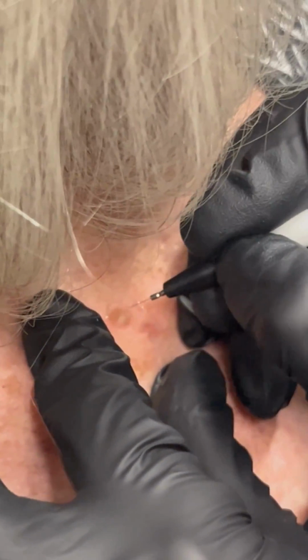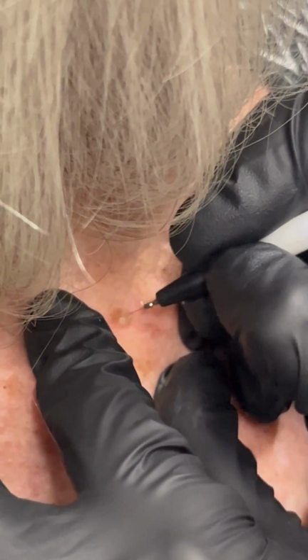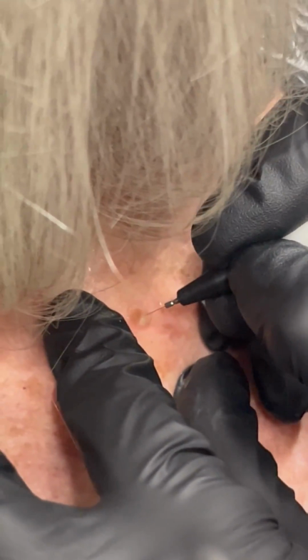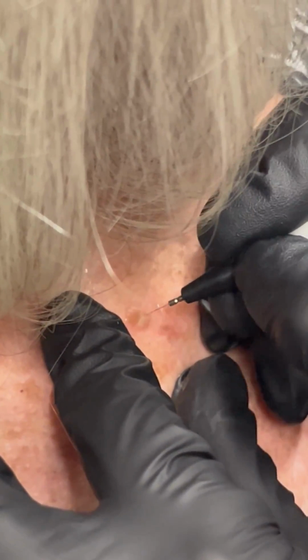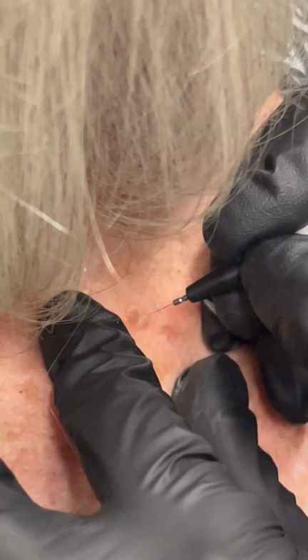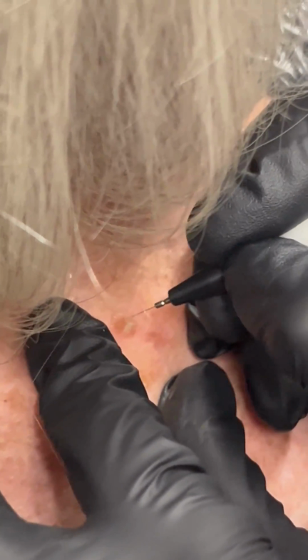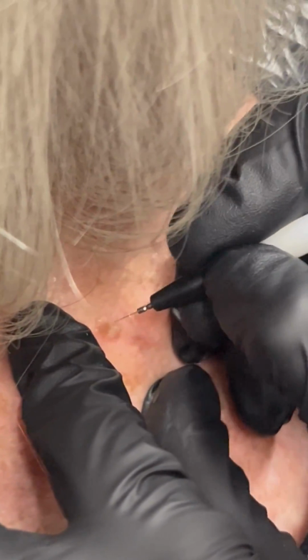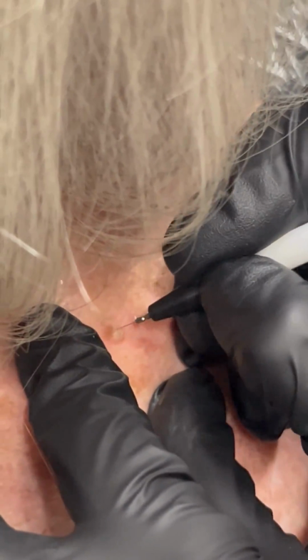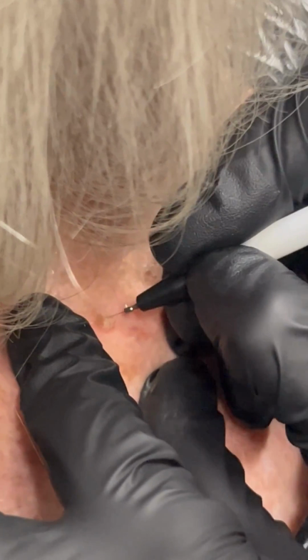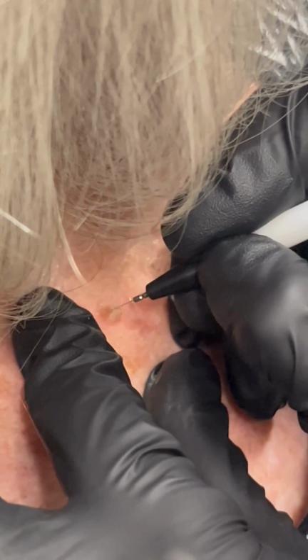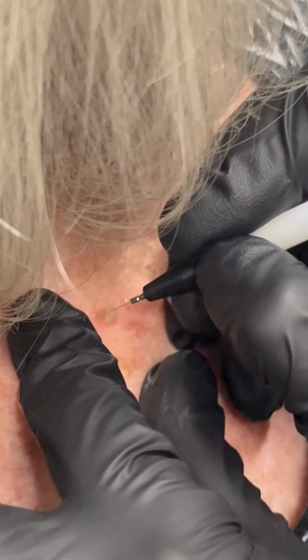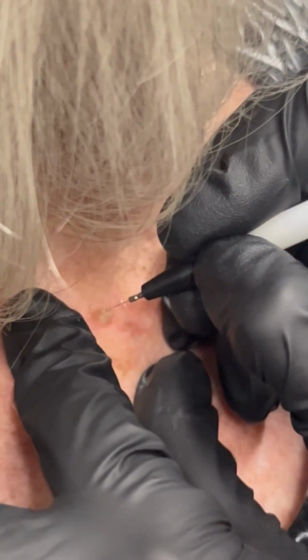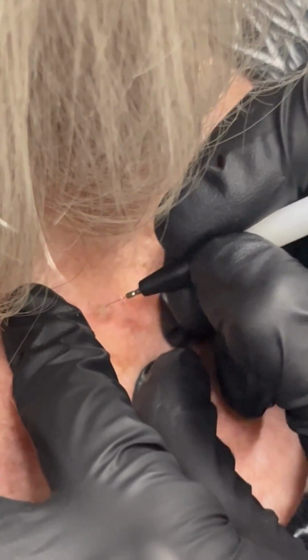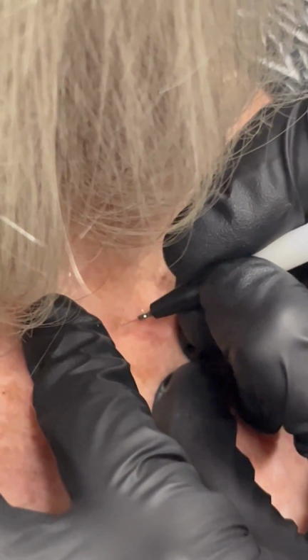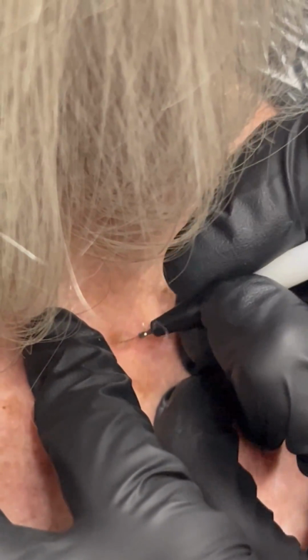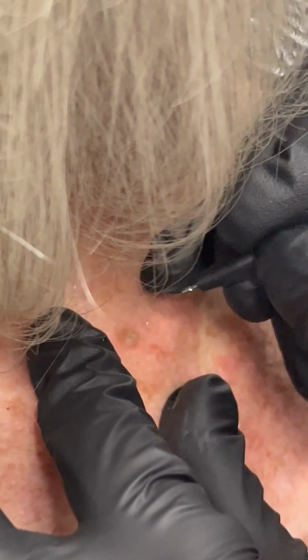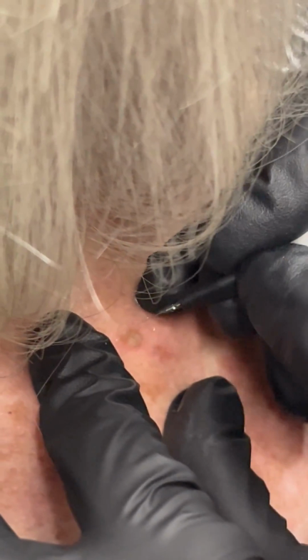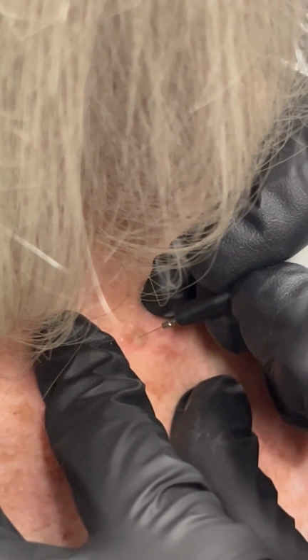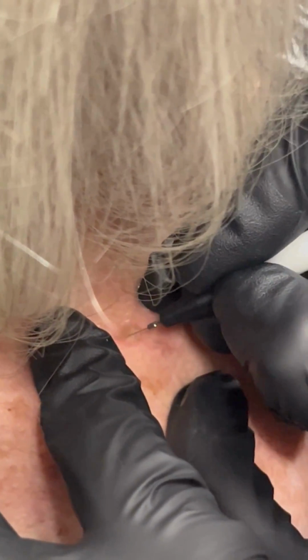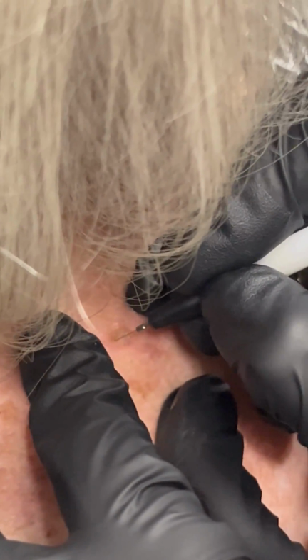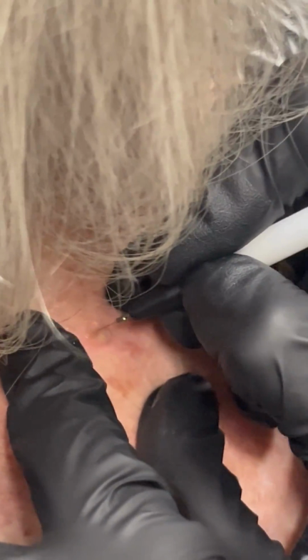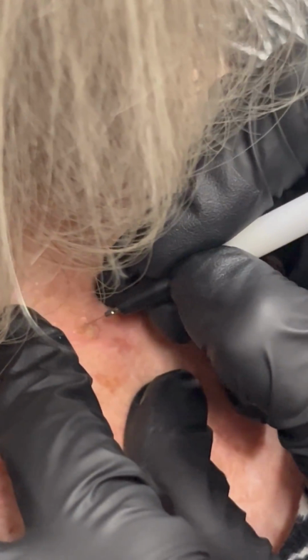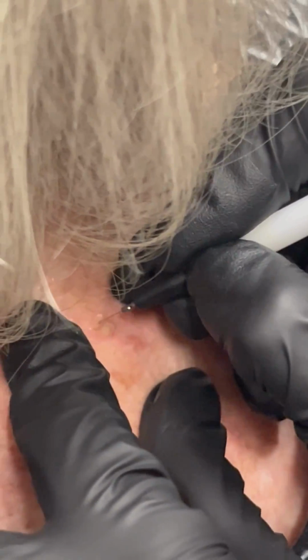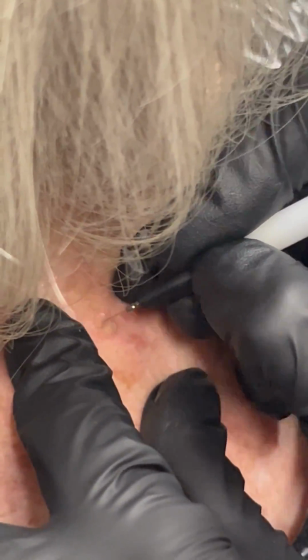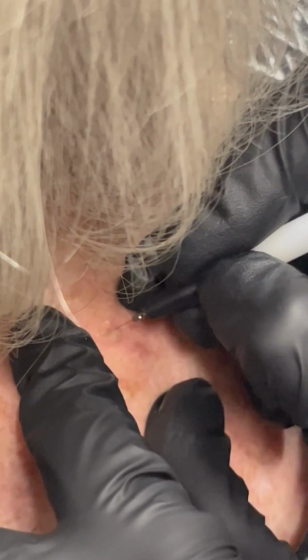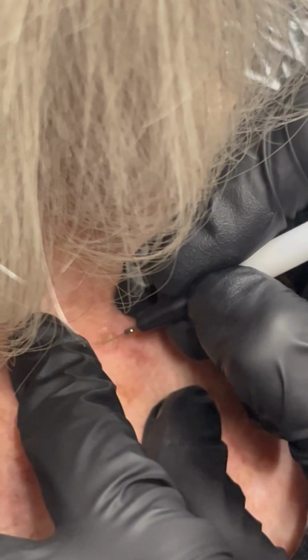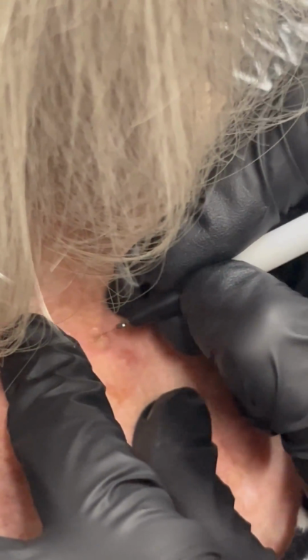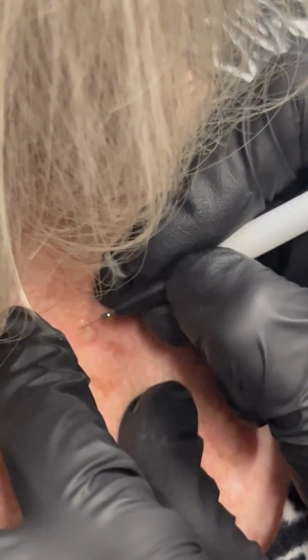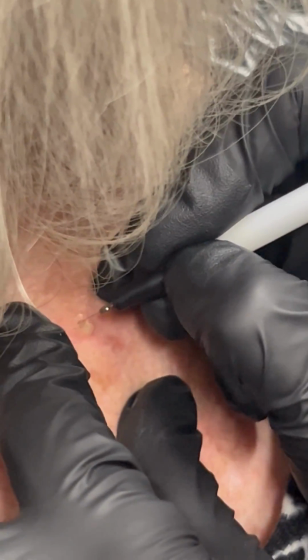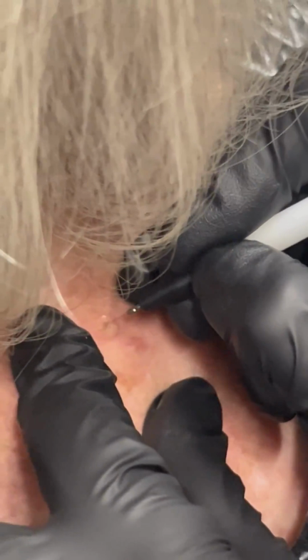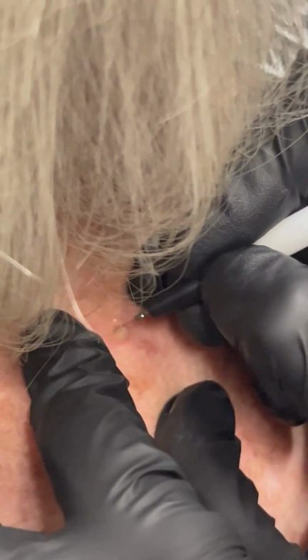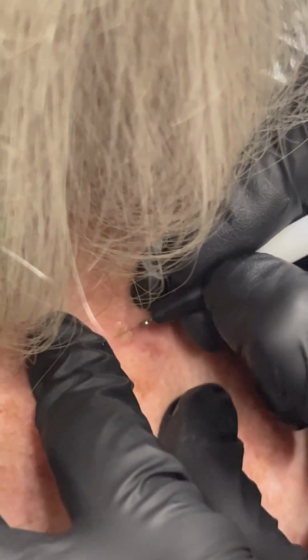What you're doing is dehydrating the skin. You want to make sure that your client is not going to pick or exfoliate on their own. We want this to naturally fall off.